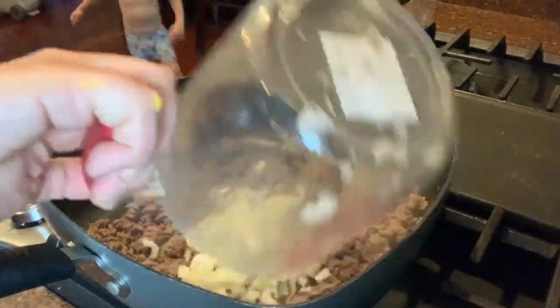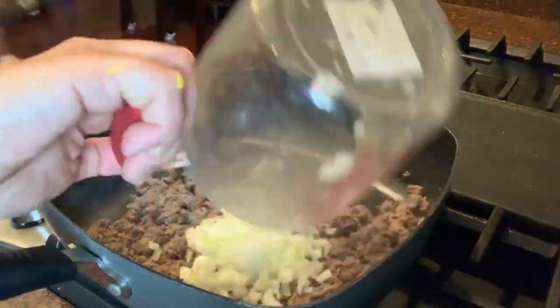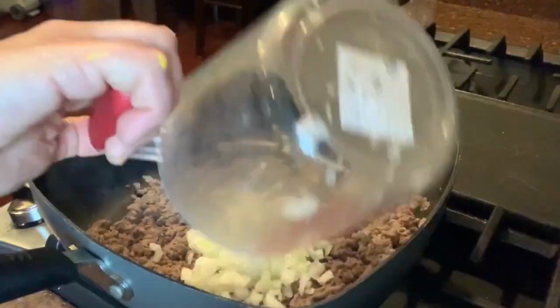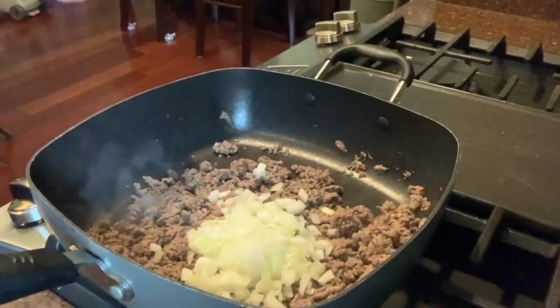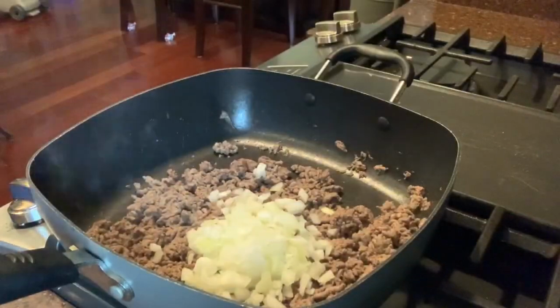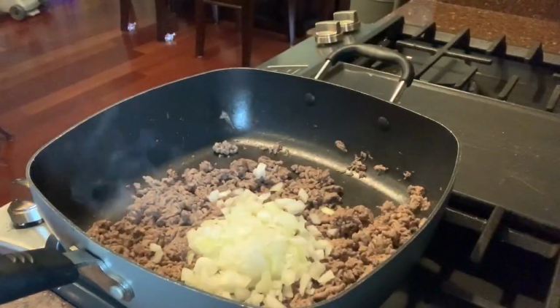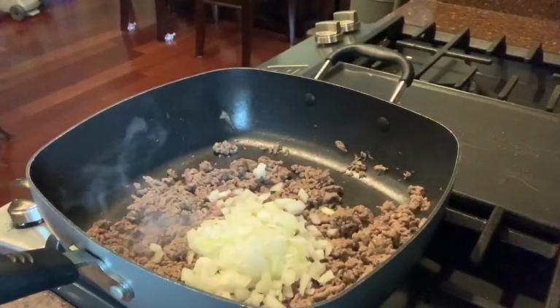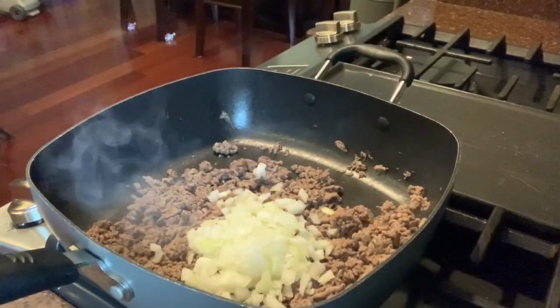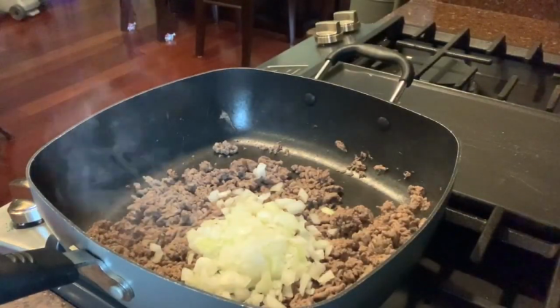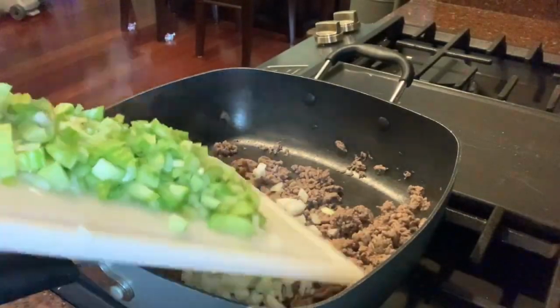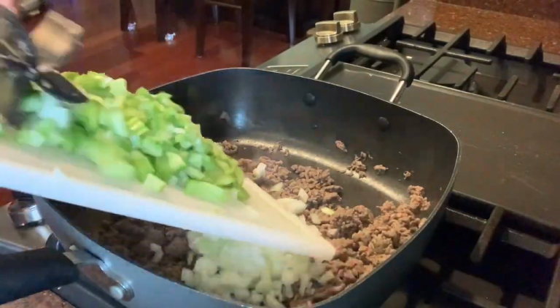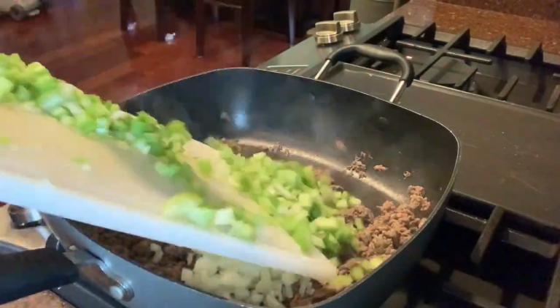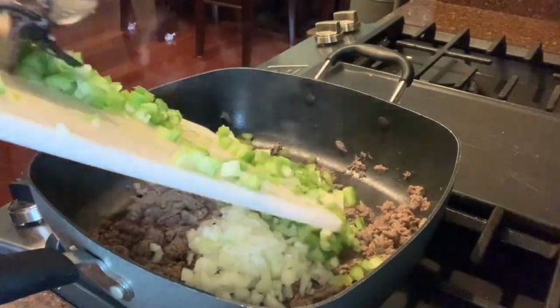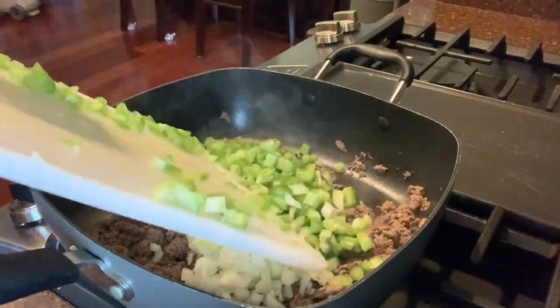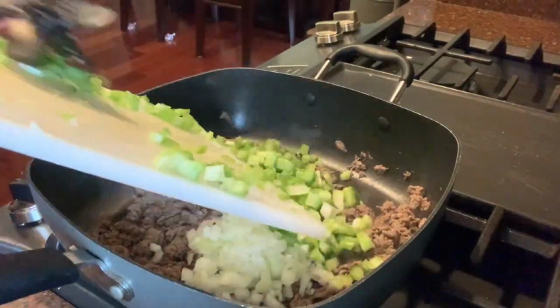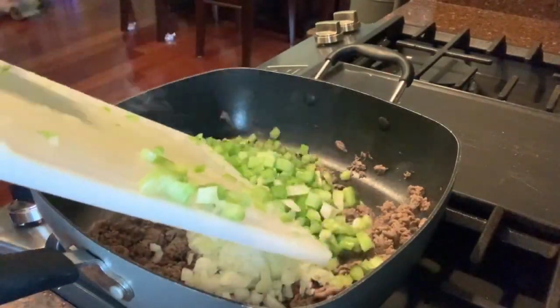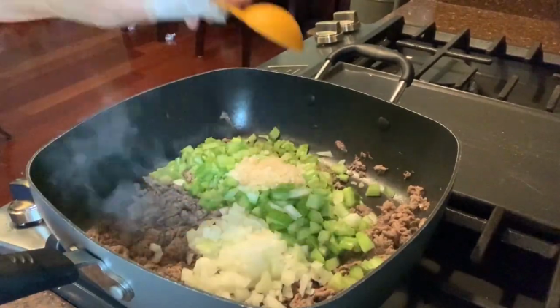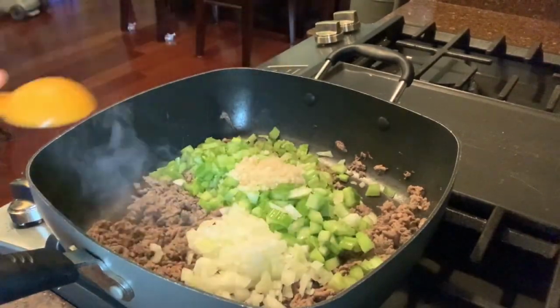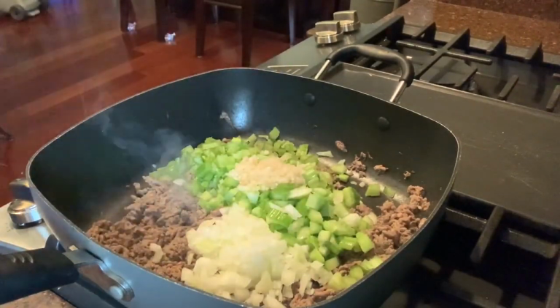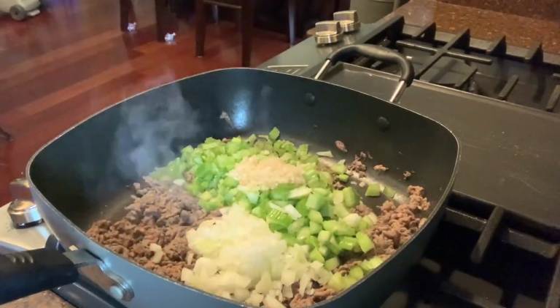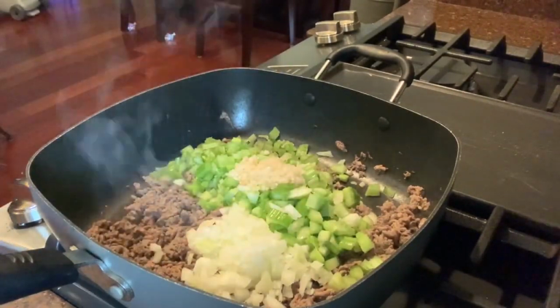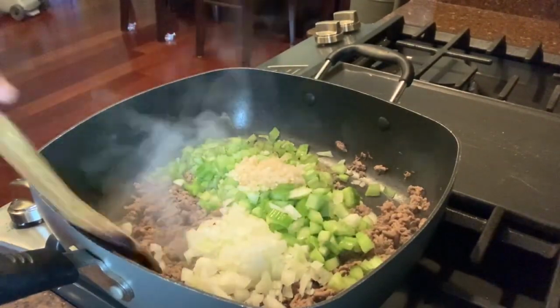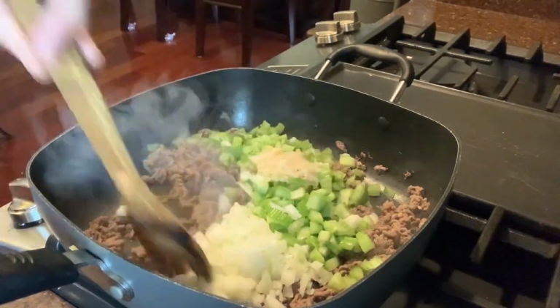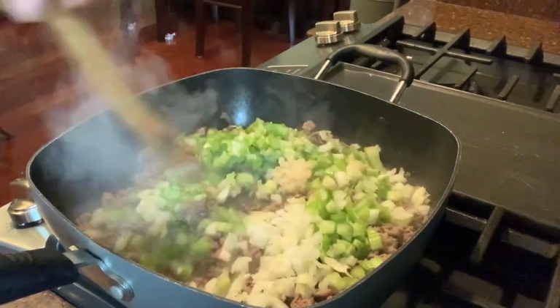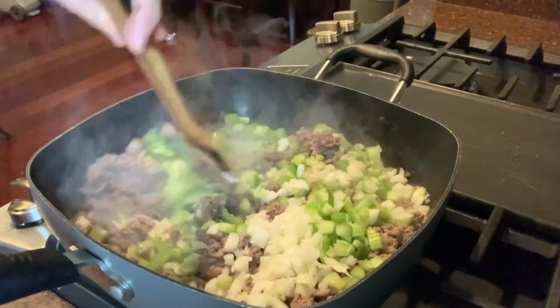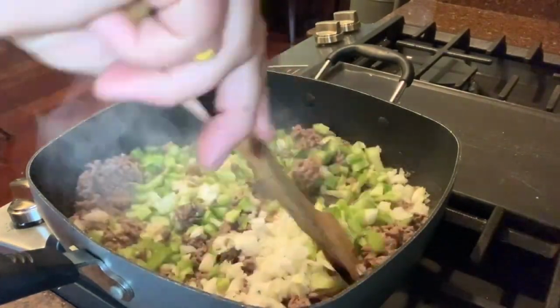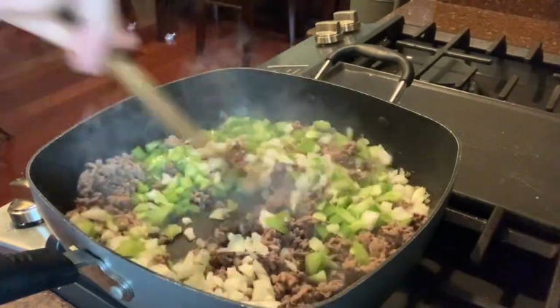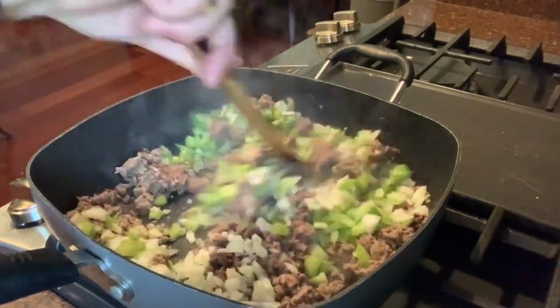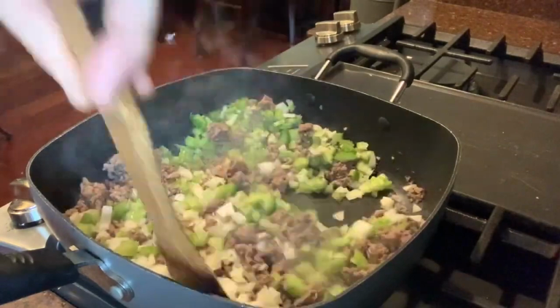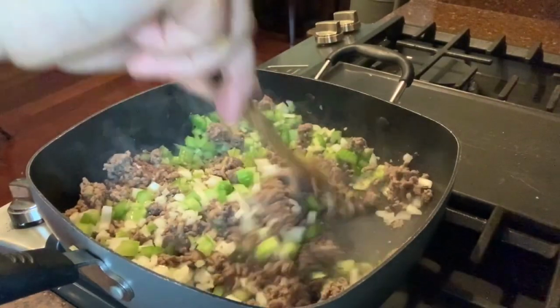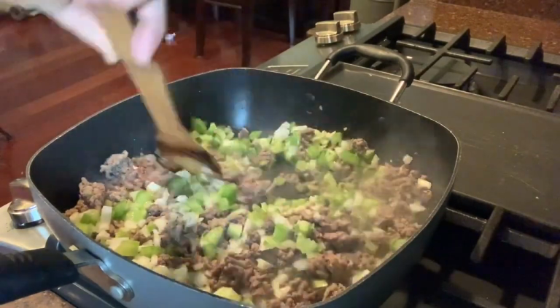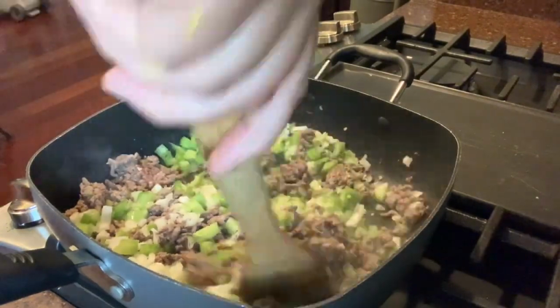Next you're going to add a half a medium diced onion, four stalks of diced celery, and one tablespoon of minced garlic. You're going to cook the vegetables until they begin to soften, which is usually about three minutes or so.